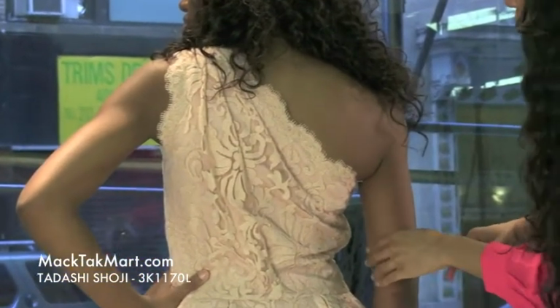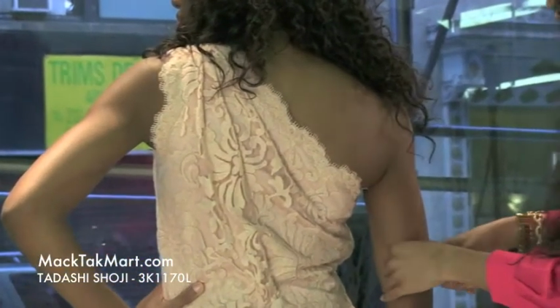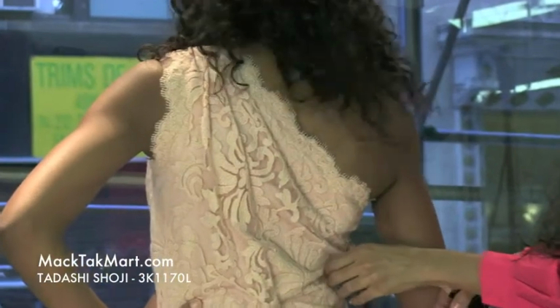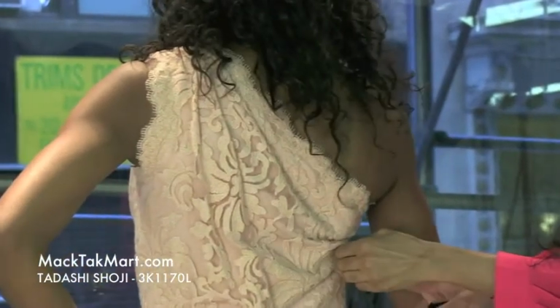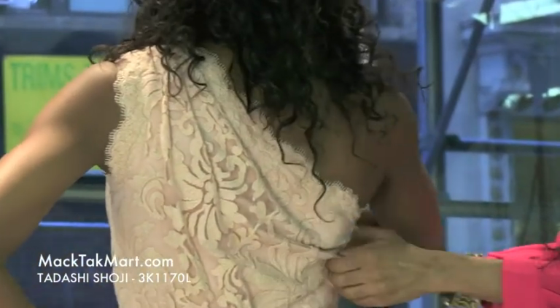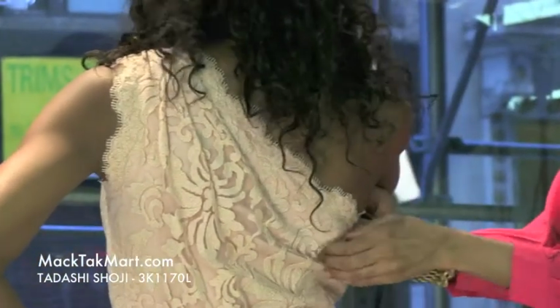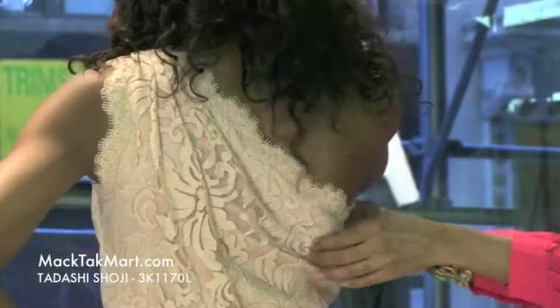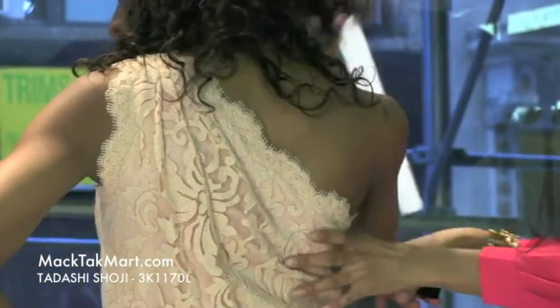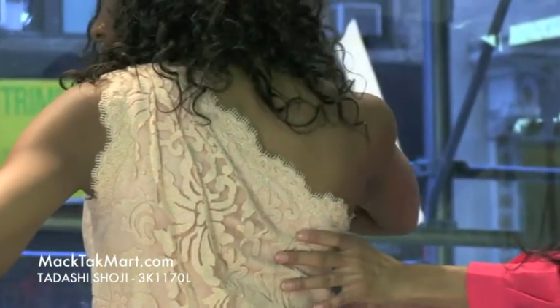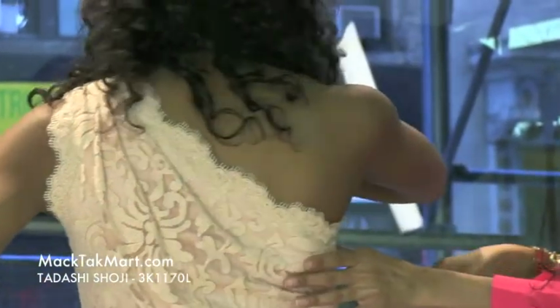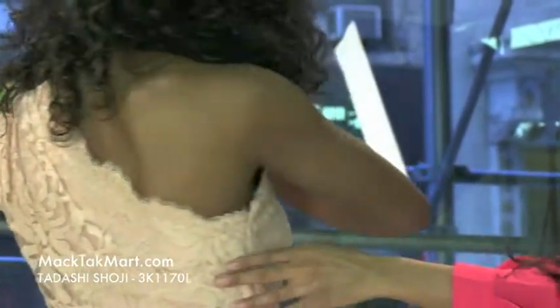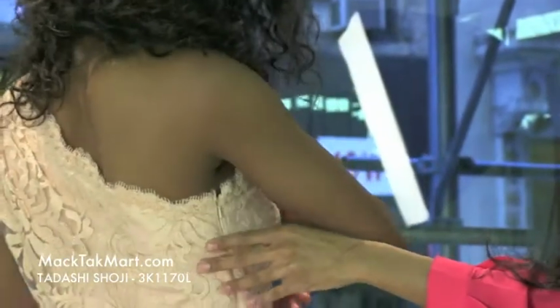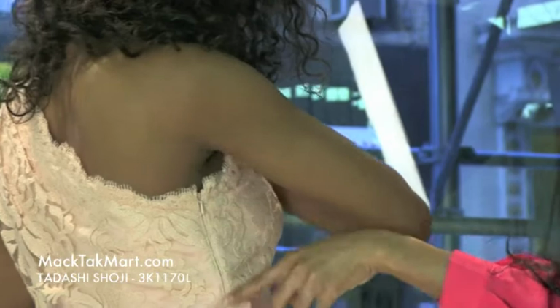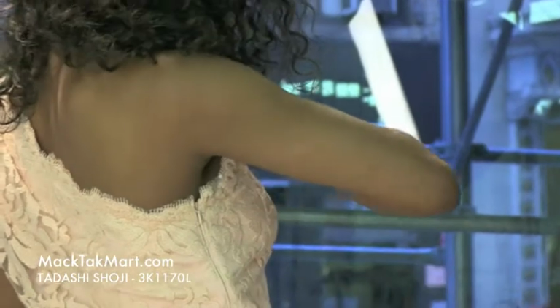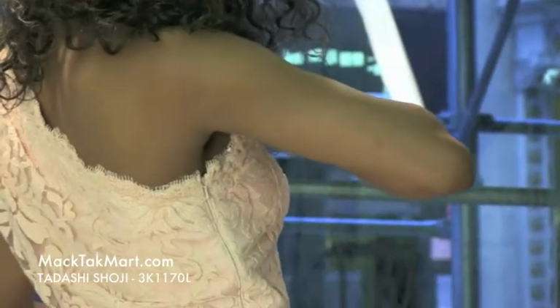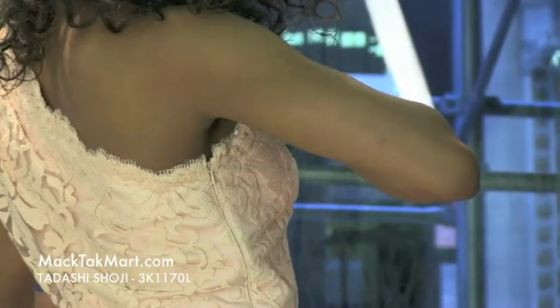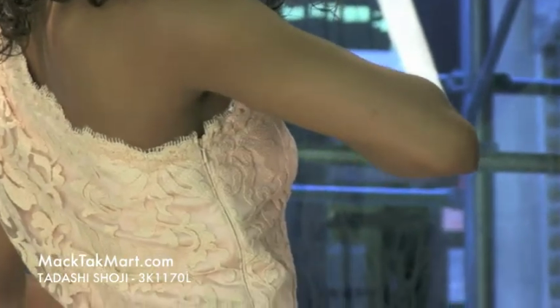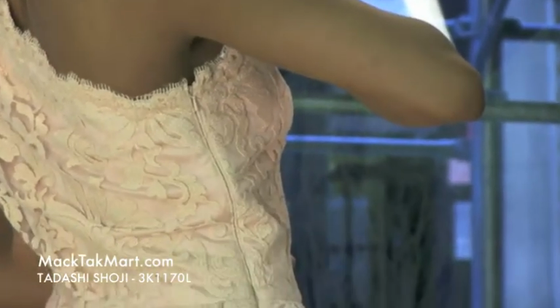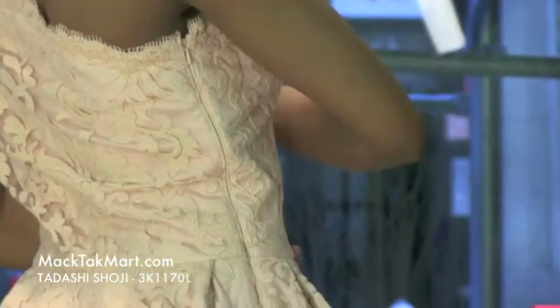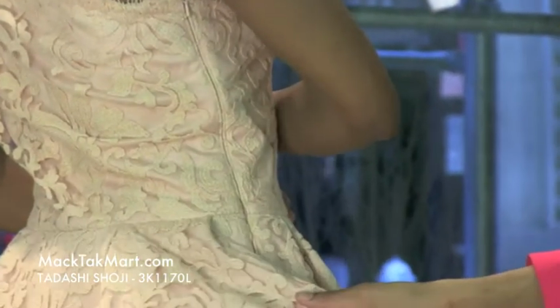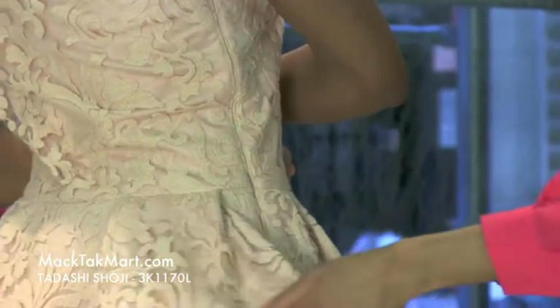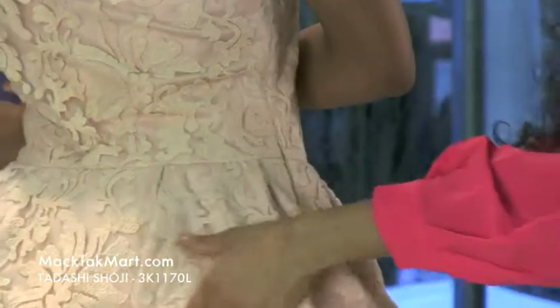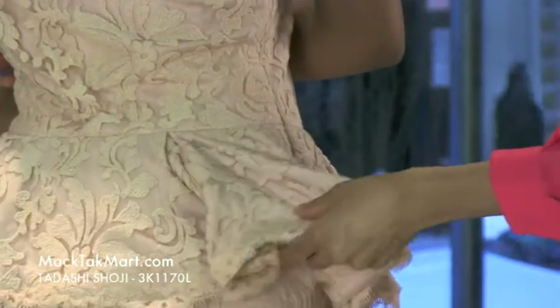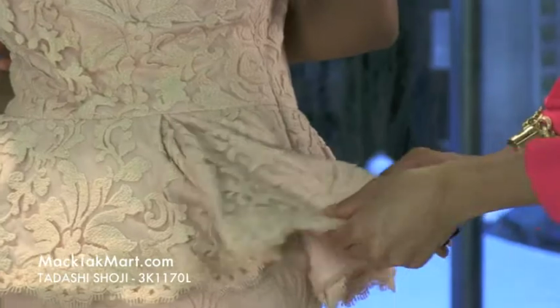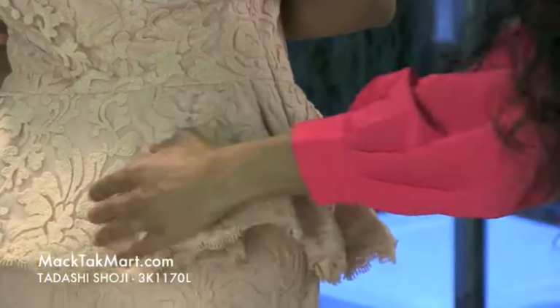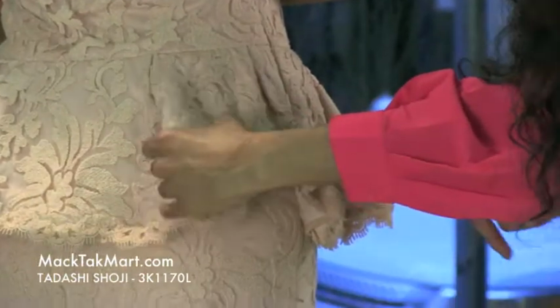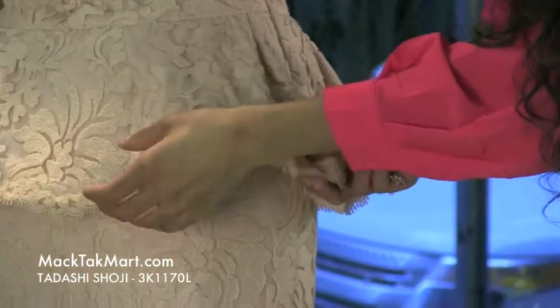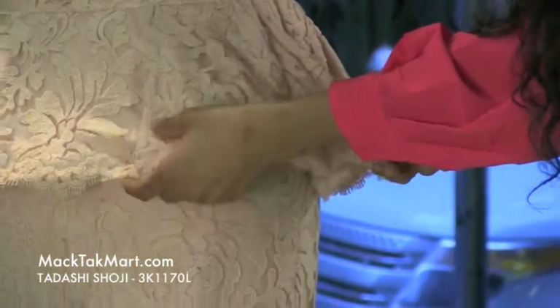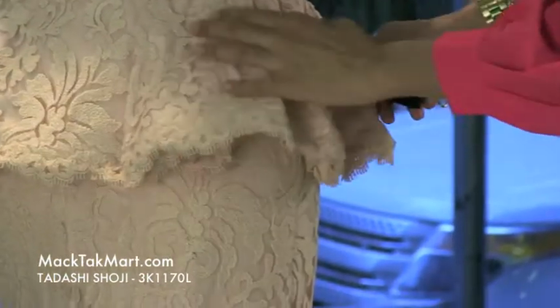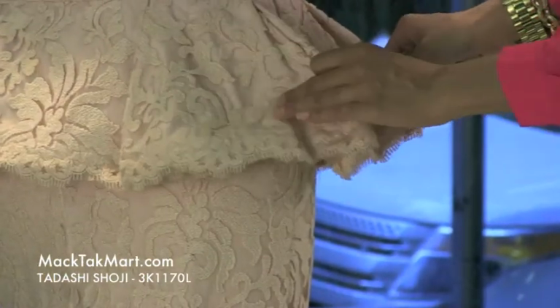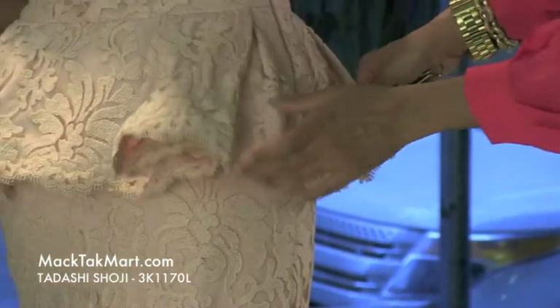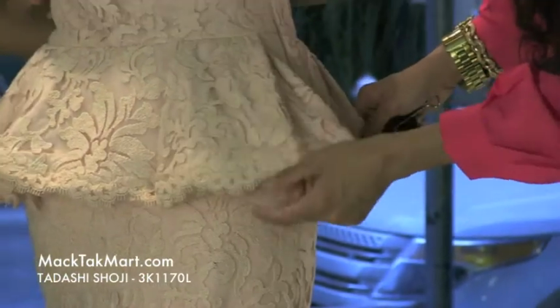The zipper is here, and it's invisible — which is very beneficial. You cannot see the zipper whatsoever; it's completely transparent. And again, this palm effect is just accentuating those womanly curves.